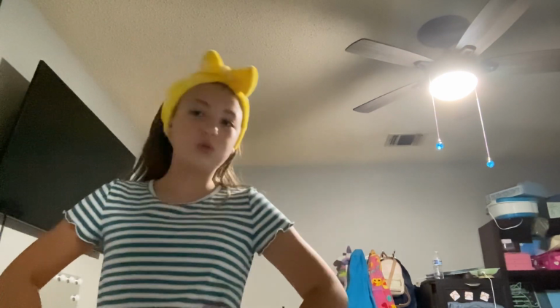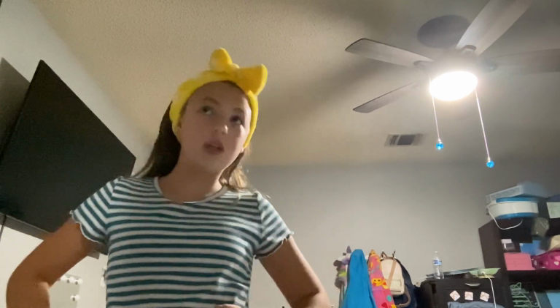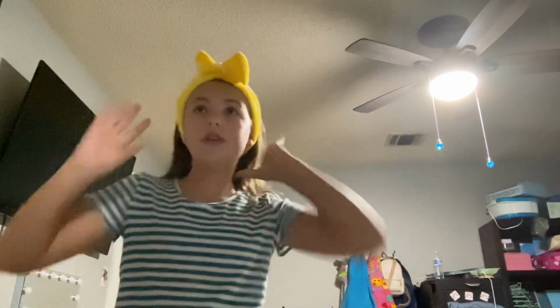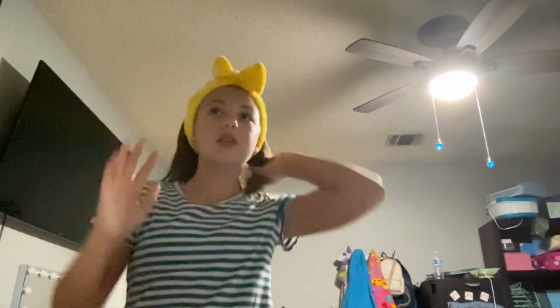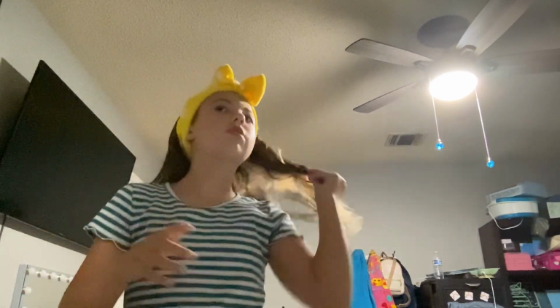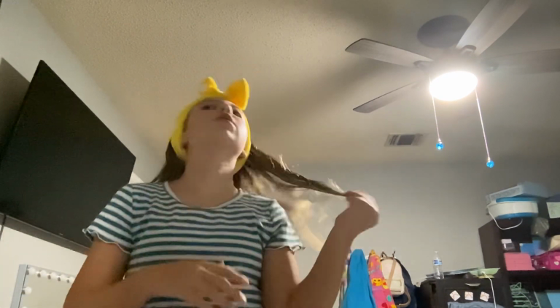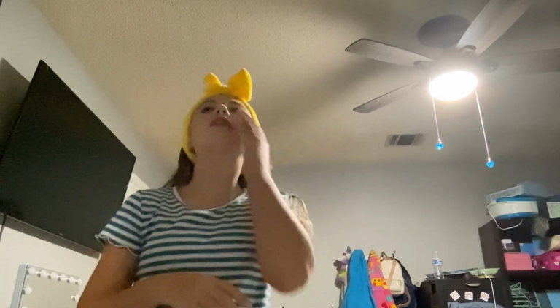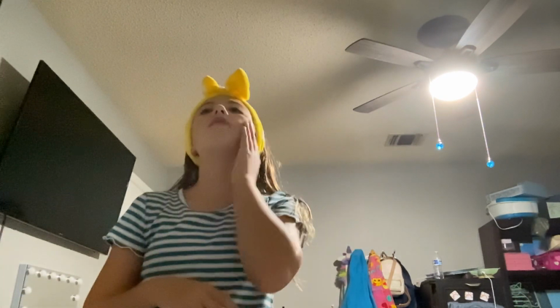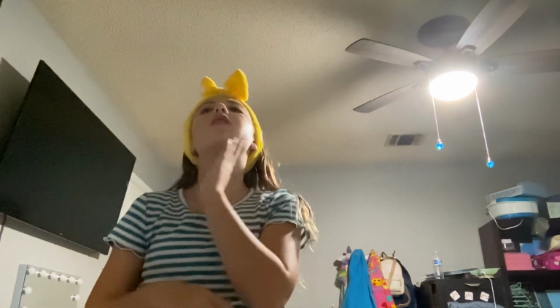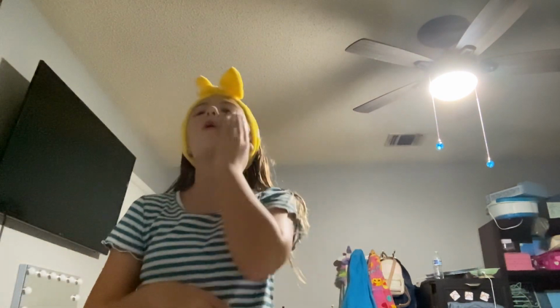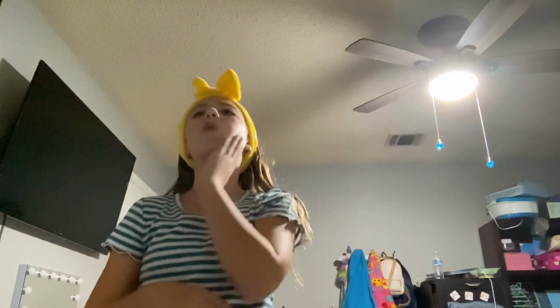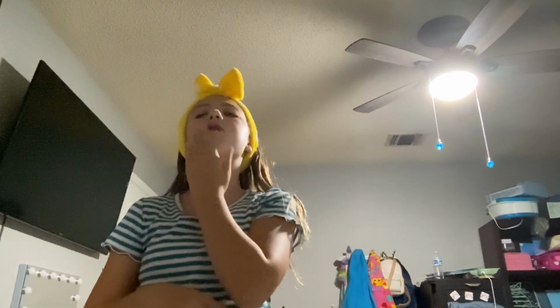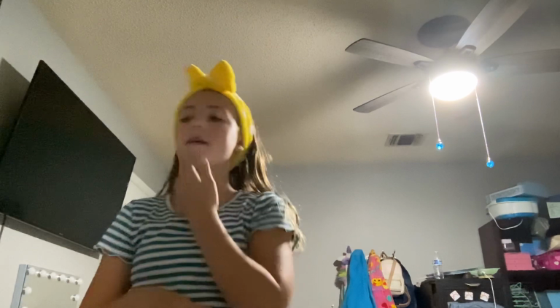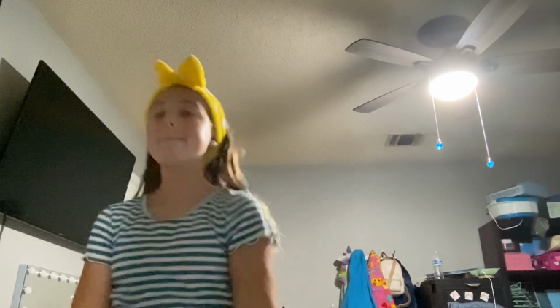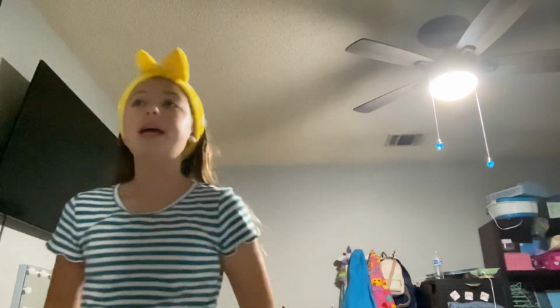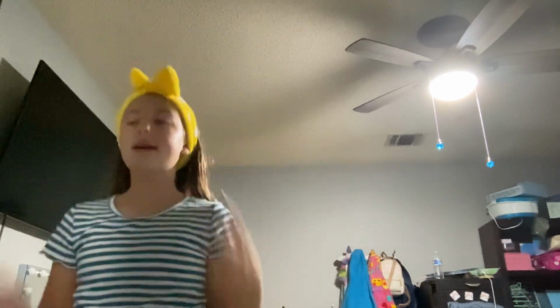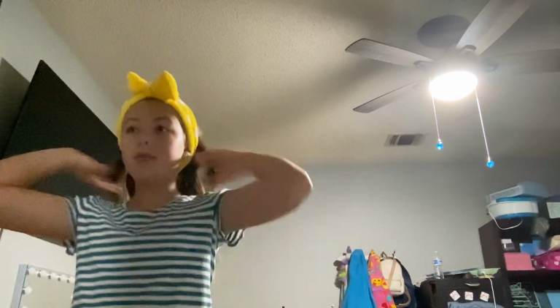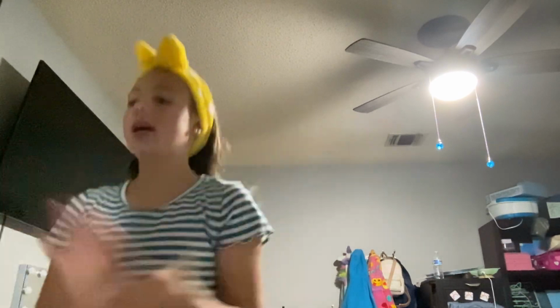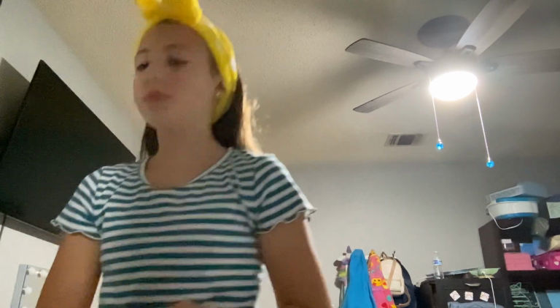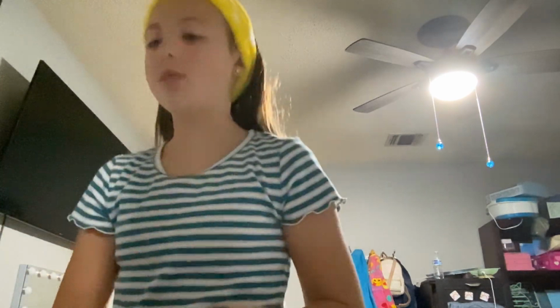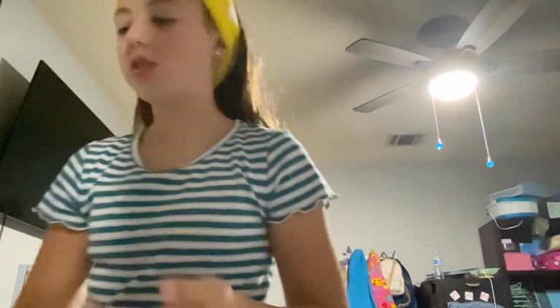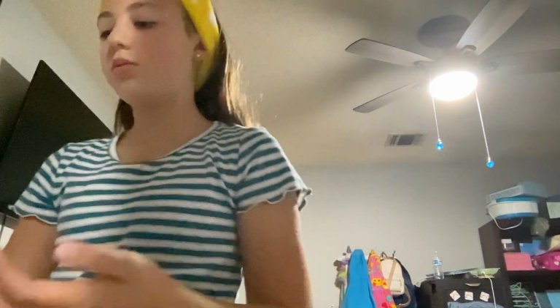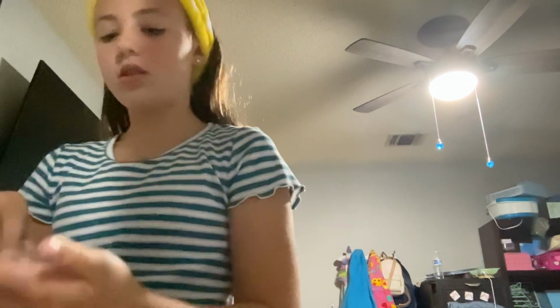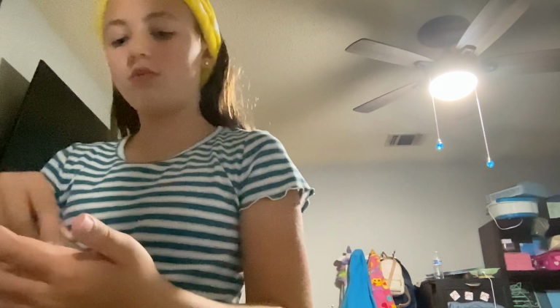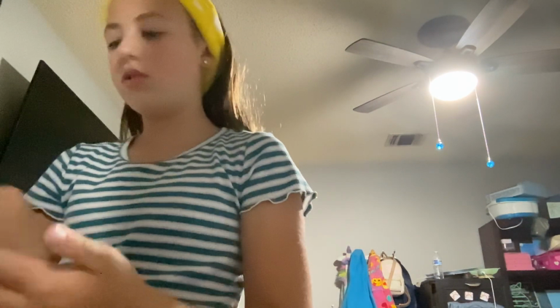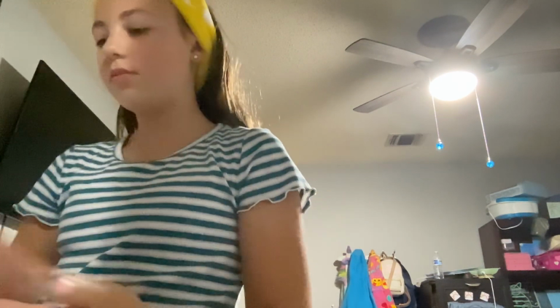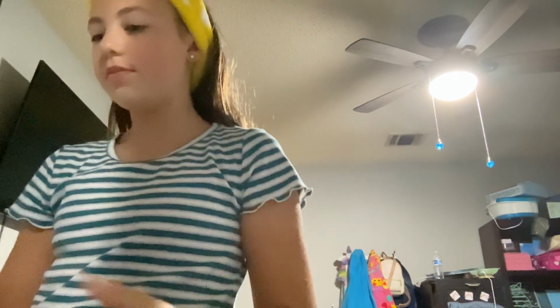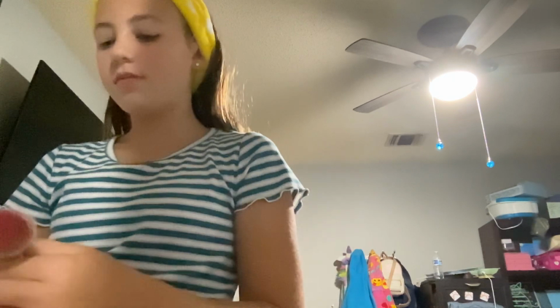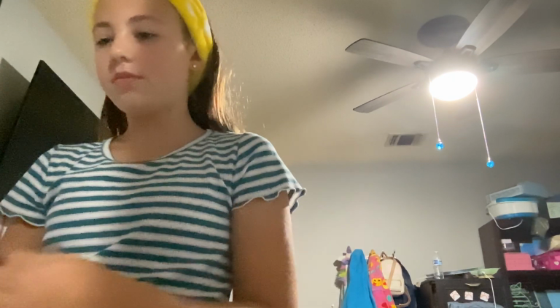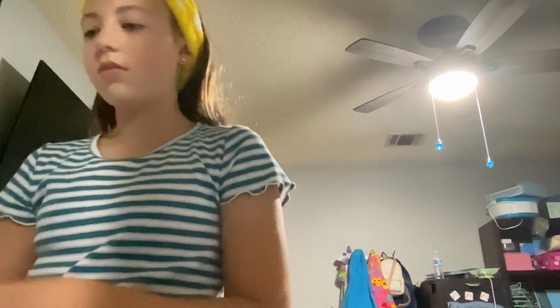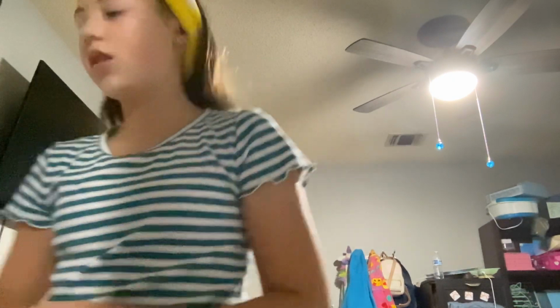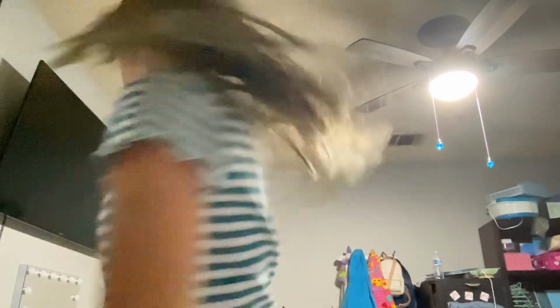My face is so glowy after, and it's so soft too. I haven't been breaking out as much anymore, so that's really good.